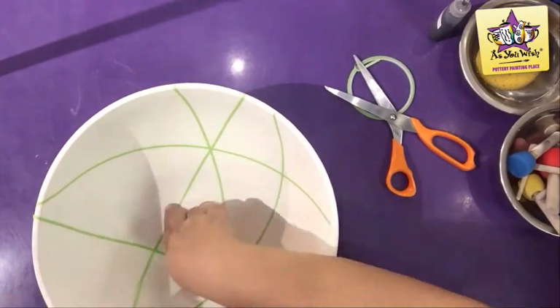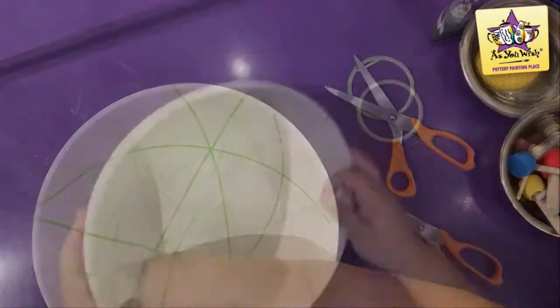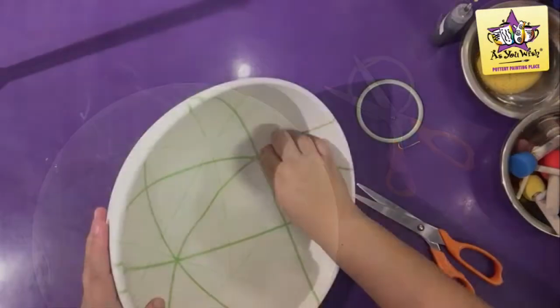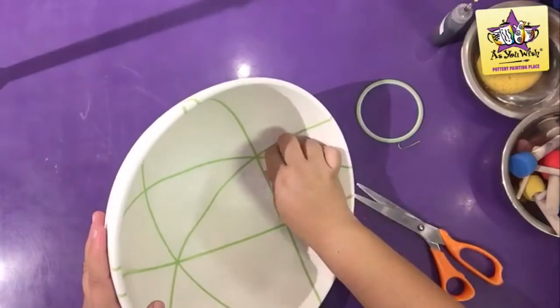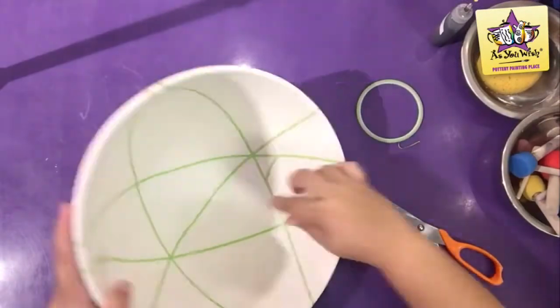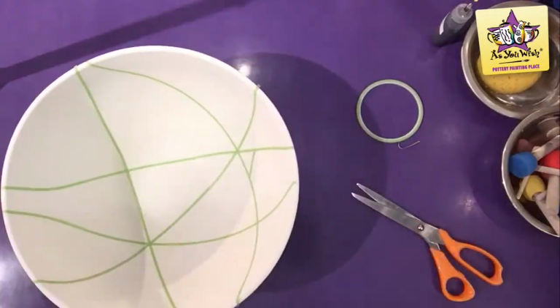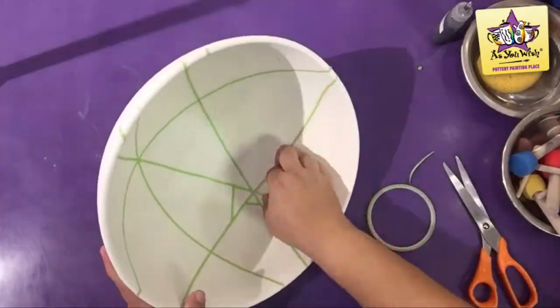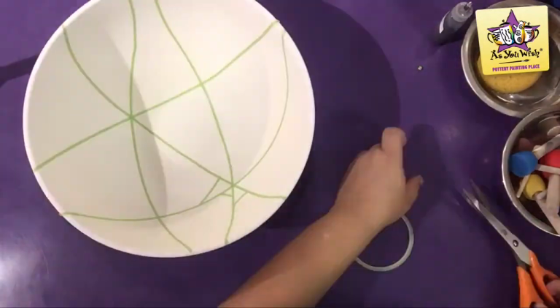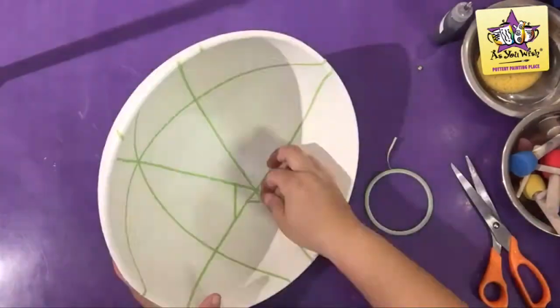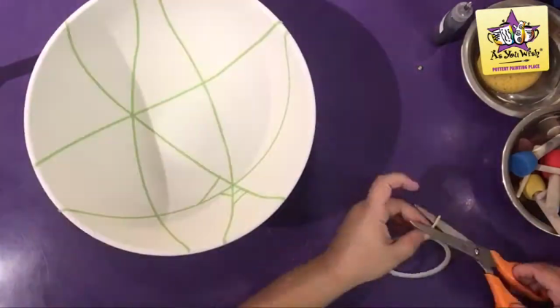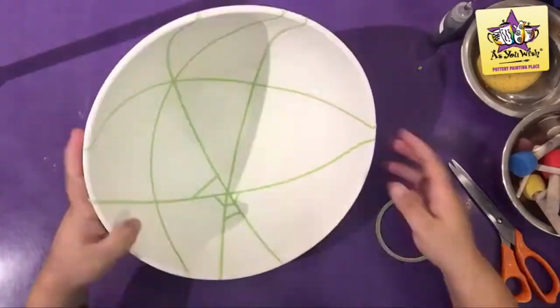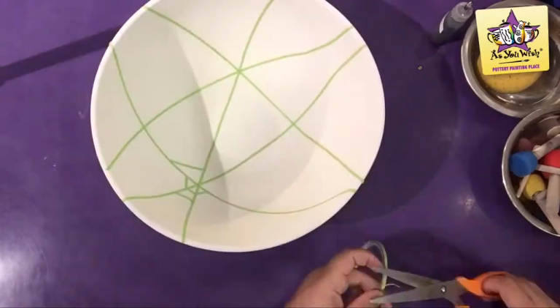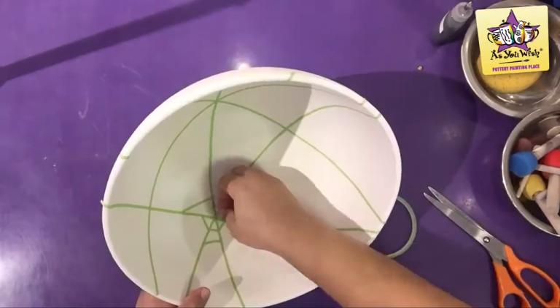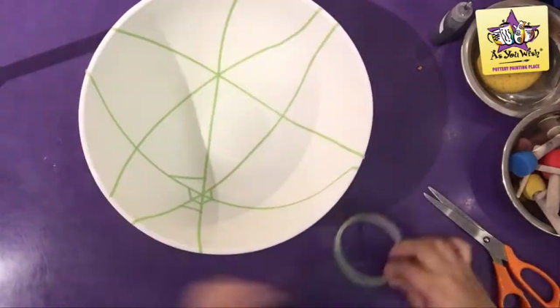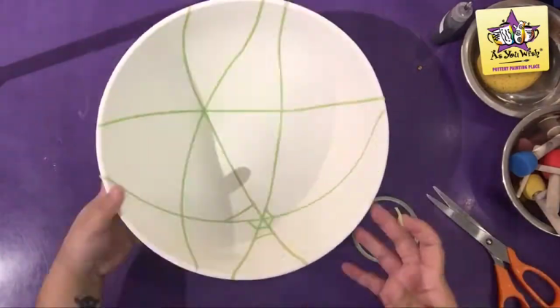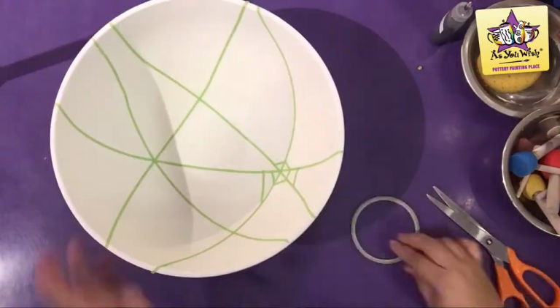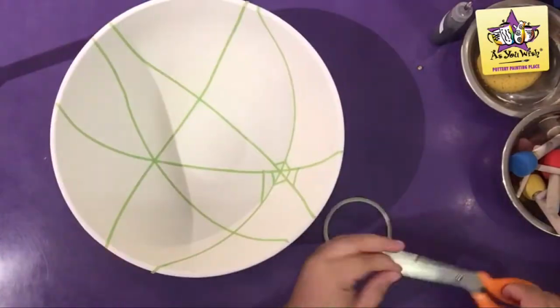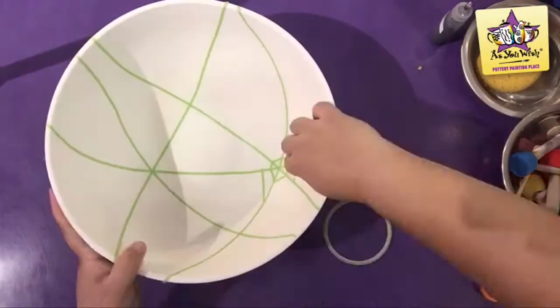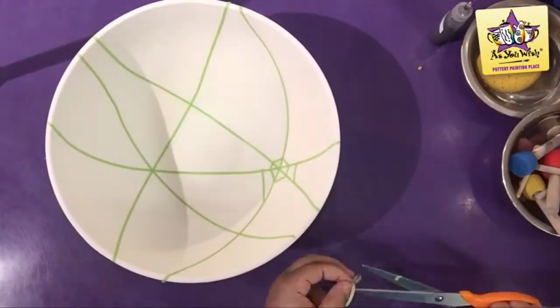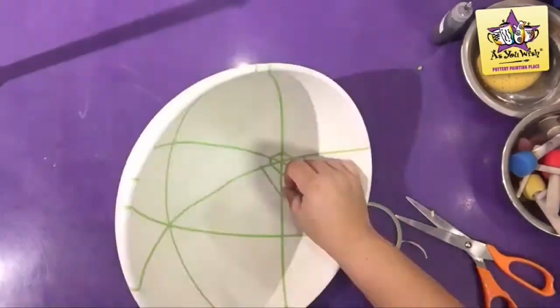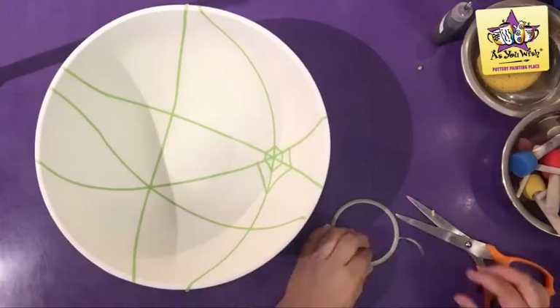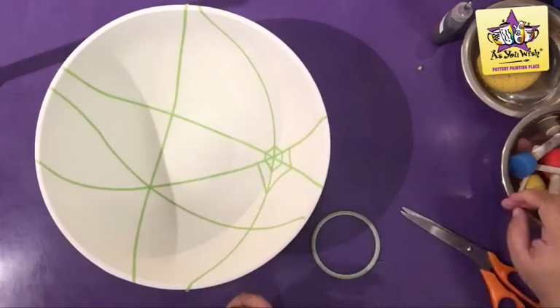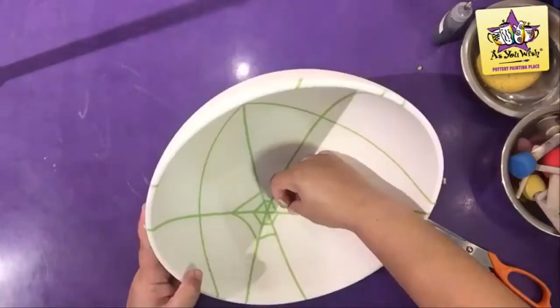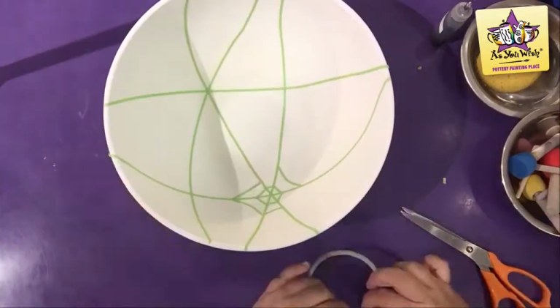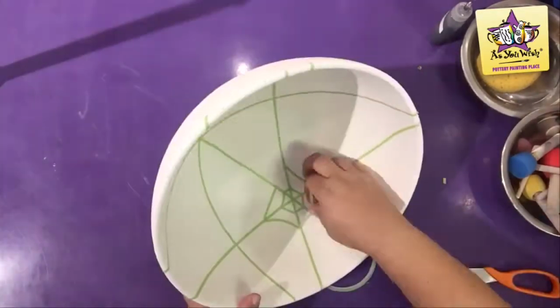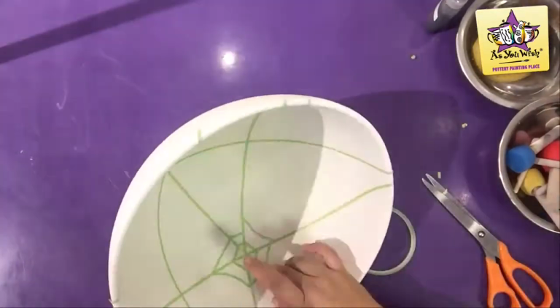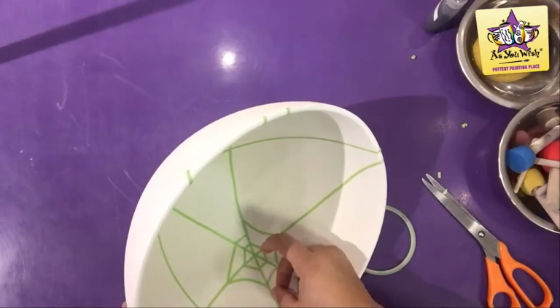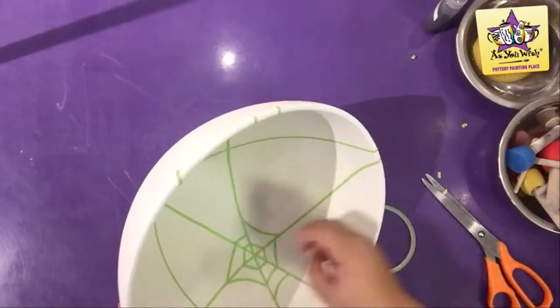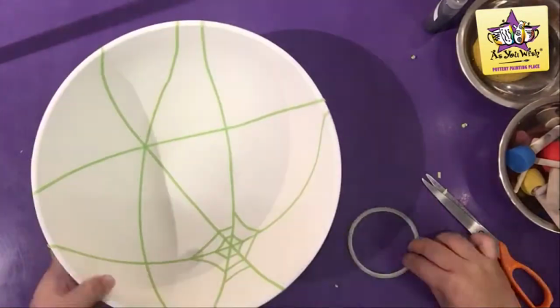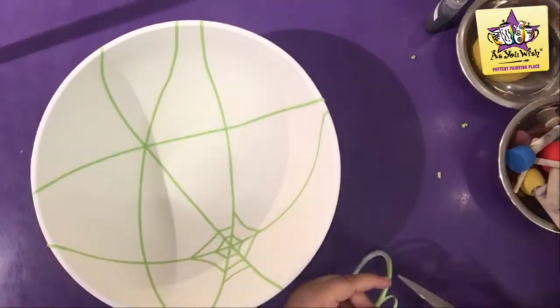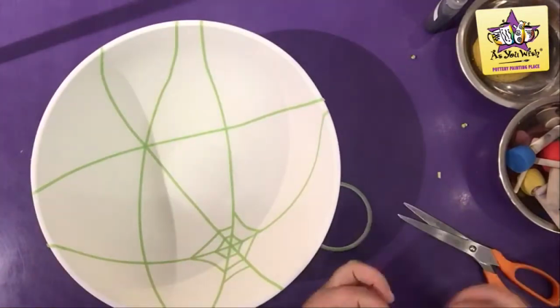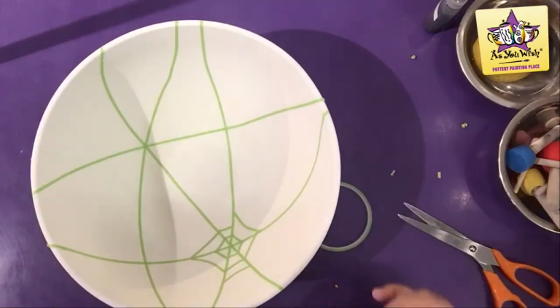With smaller pieces, begin to create a connecting circle from the center of one of the asterisks, then continue cutting pieces that match in size and paste them onto the bowl.